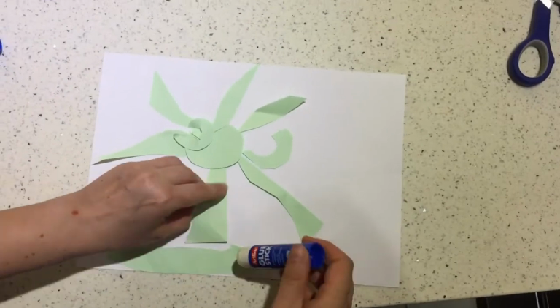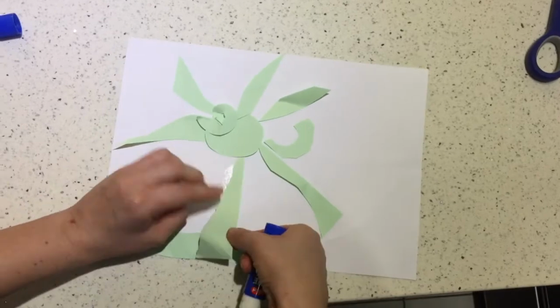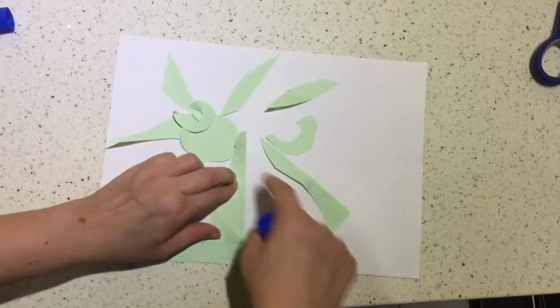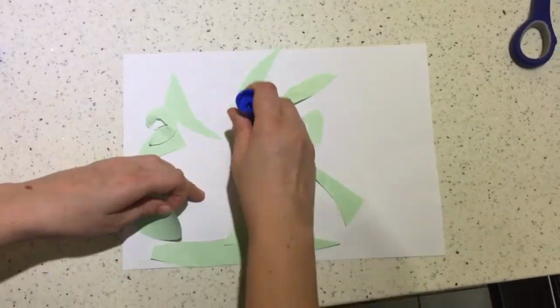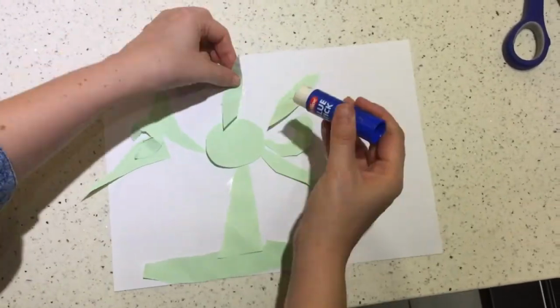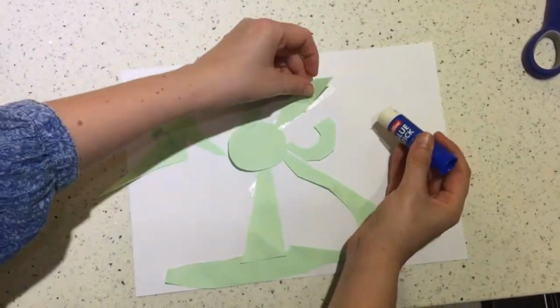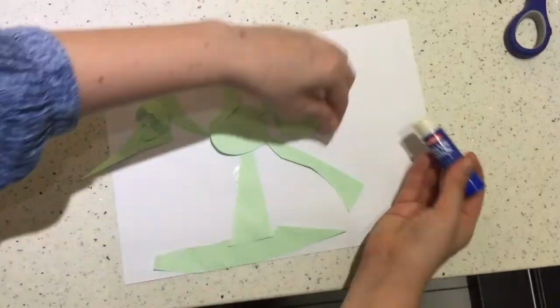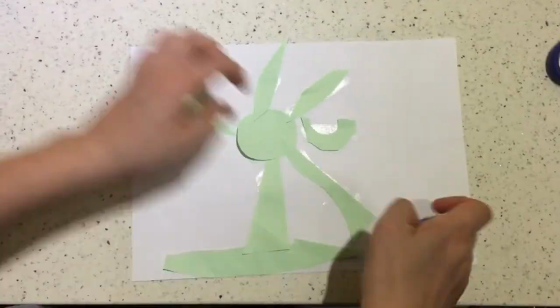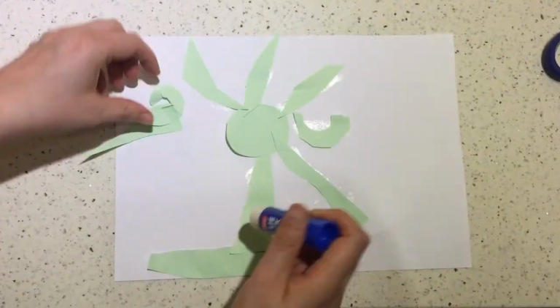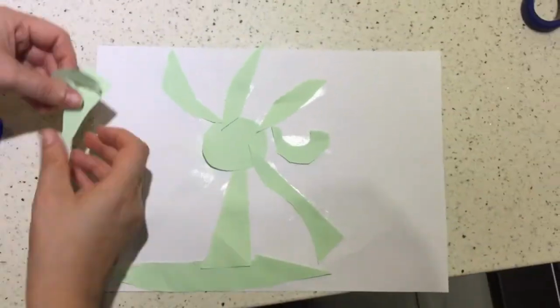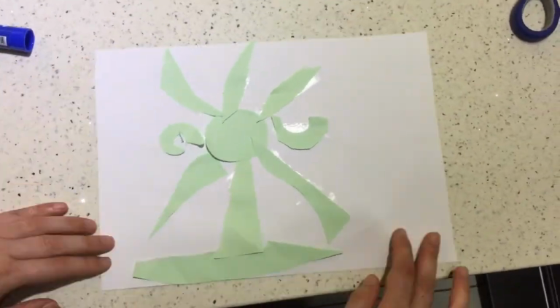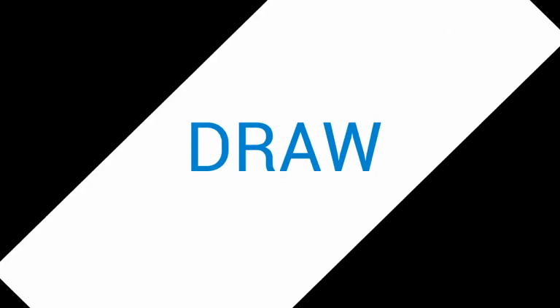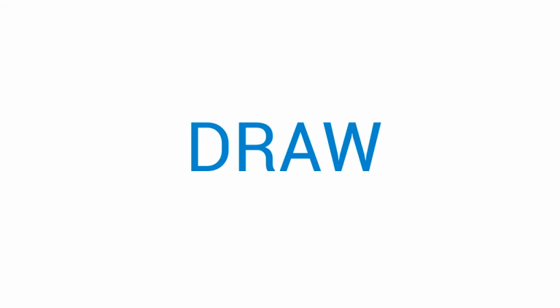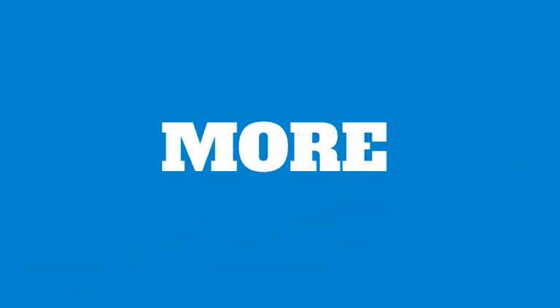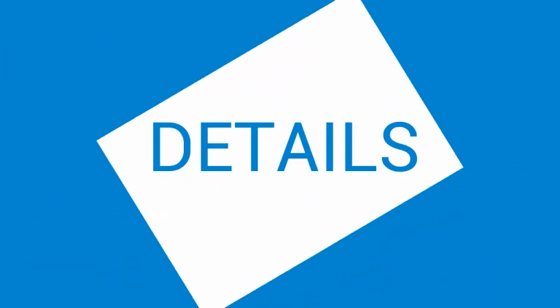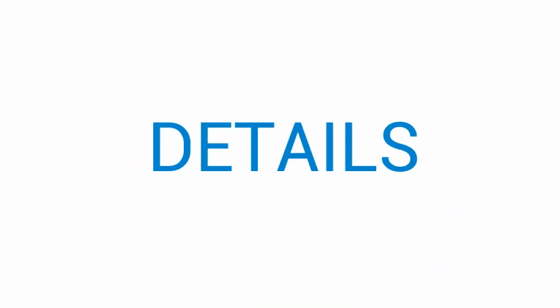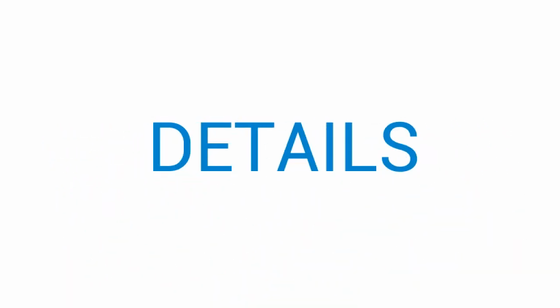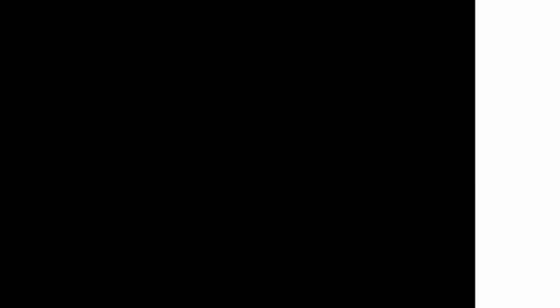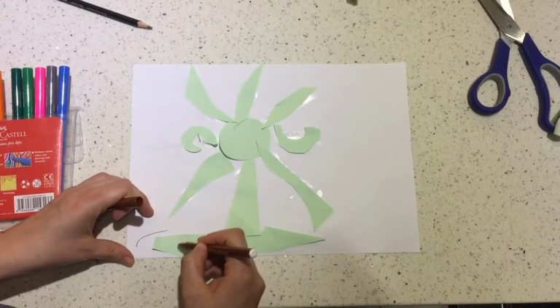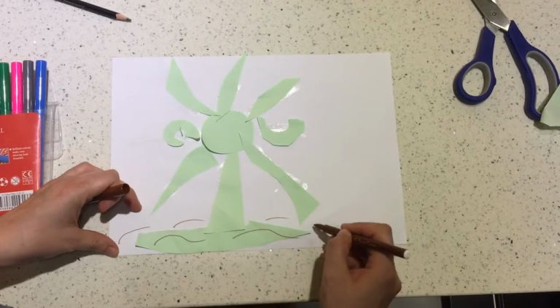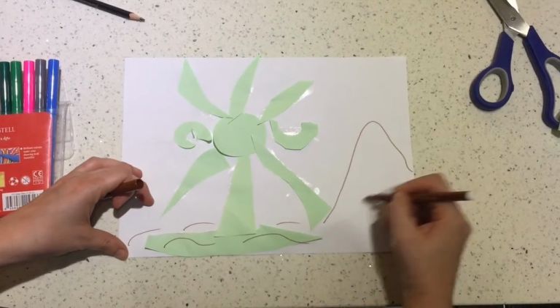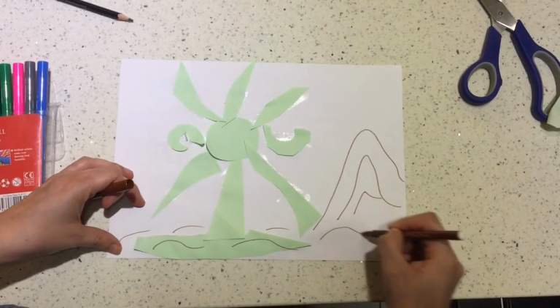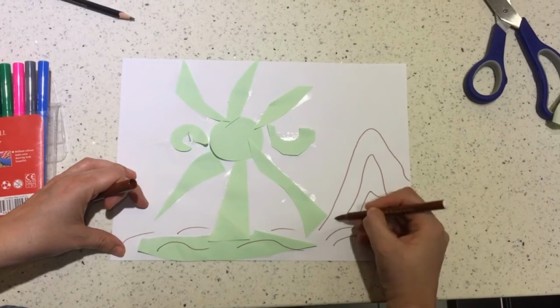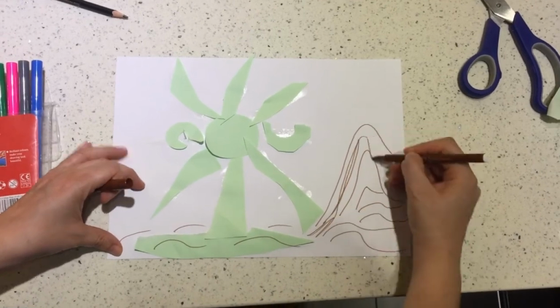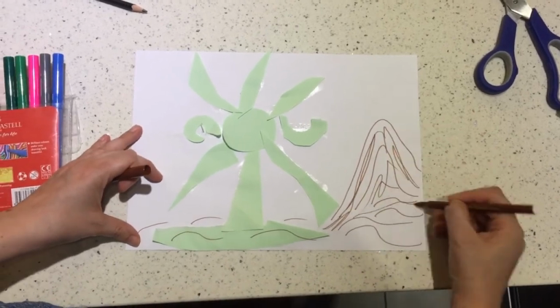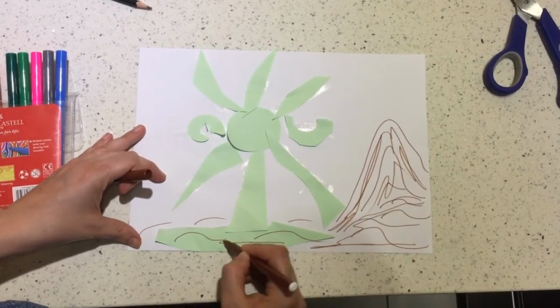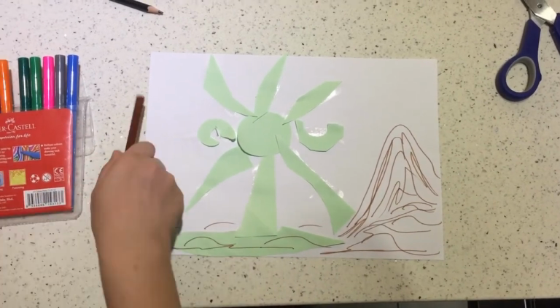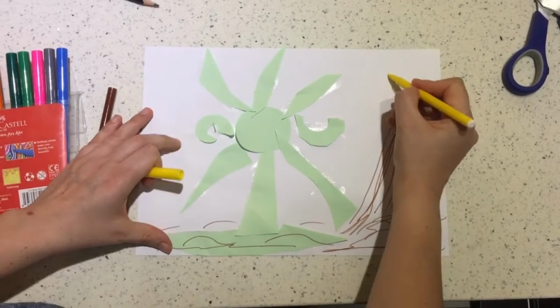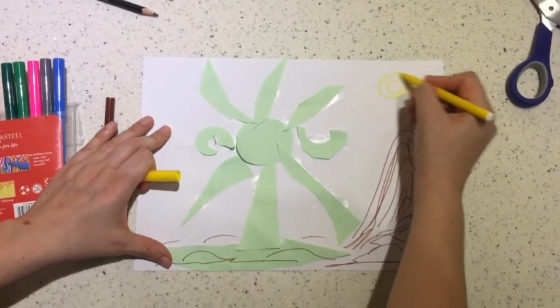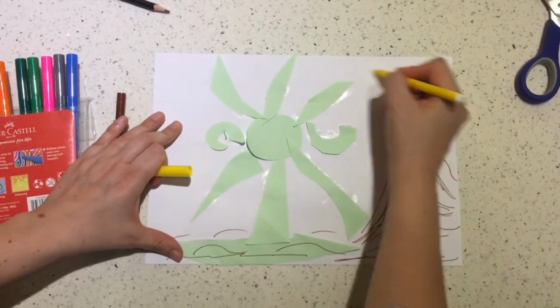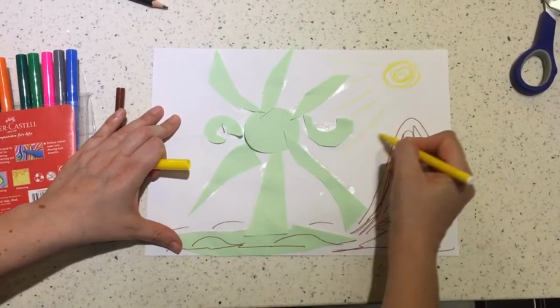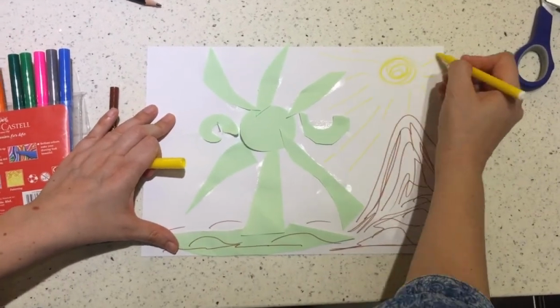Next, glue the pieces onto the second paper. Lastly, using a pencil or markers, add more details to your picture.